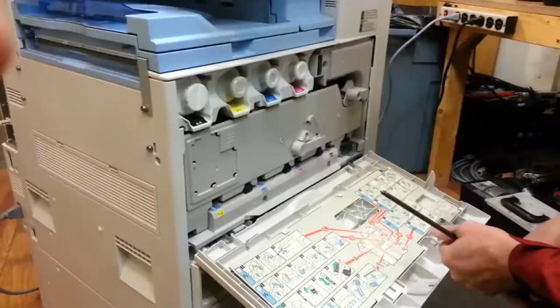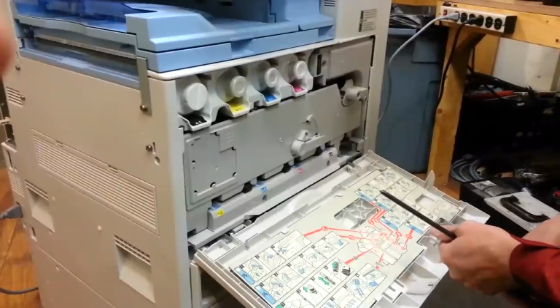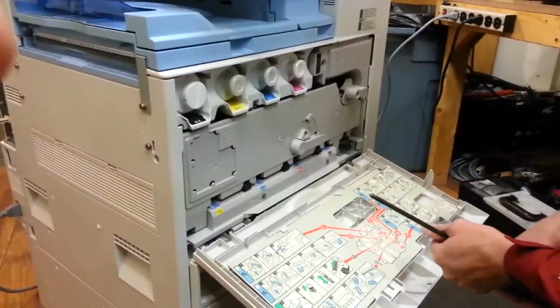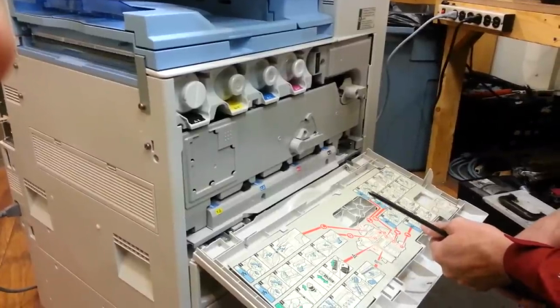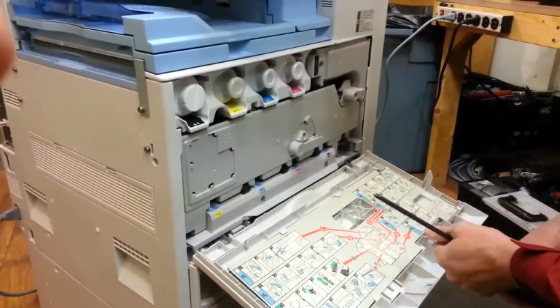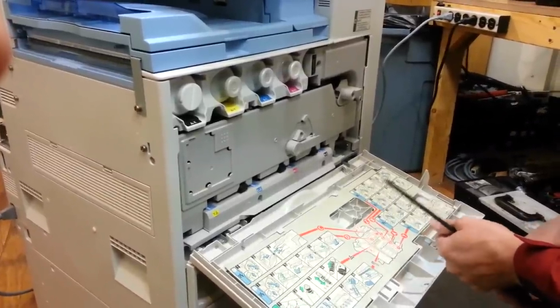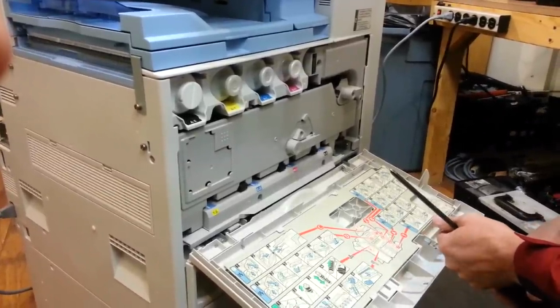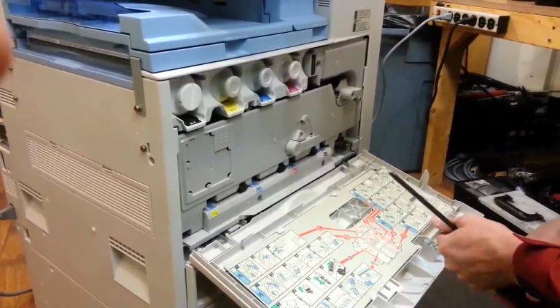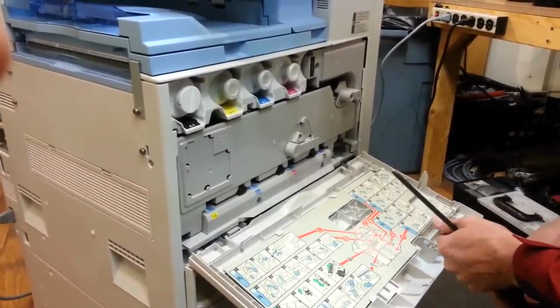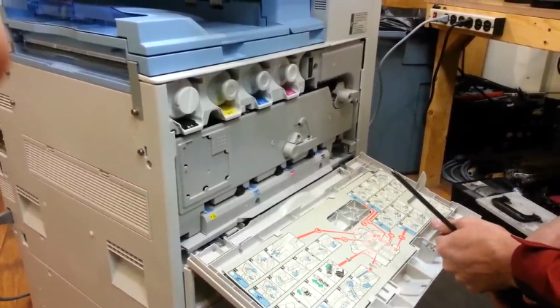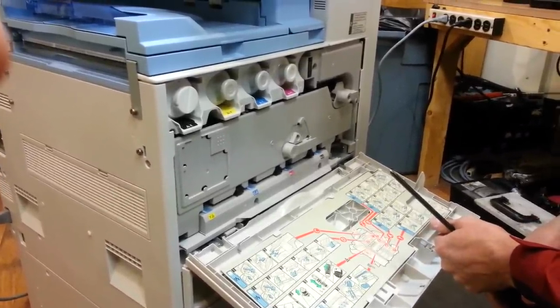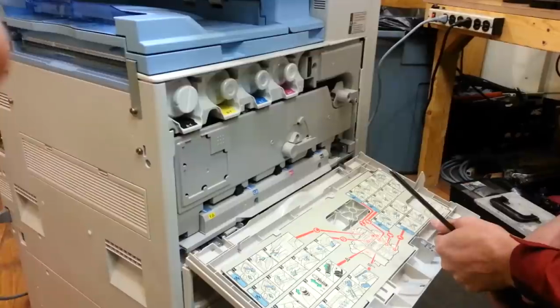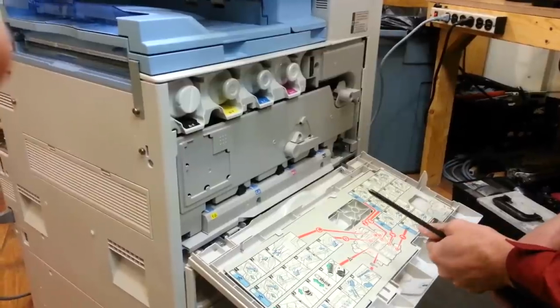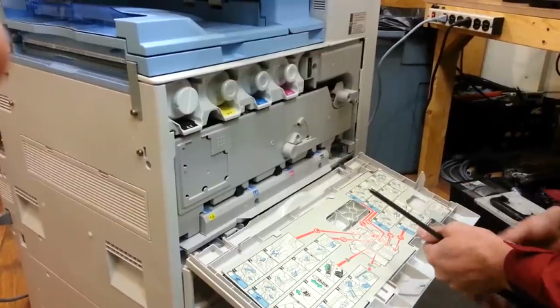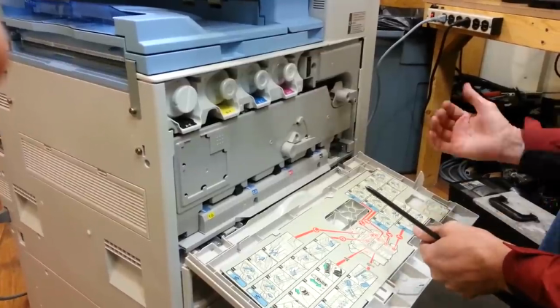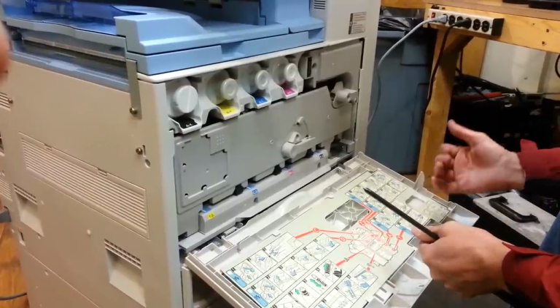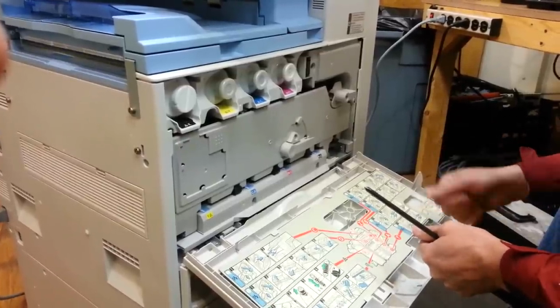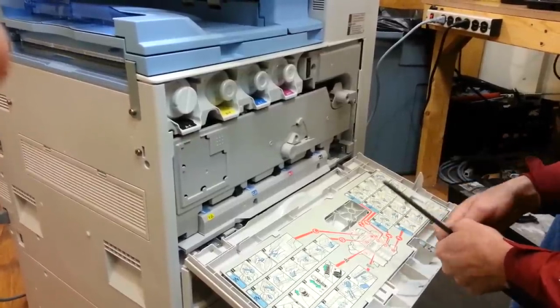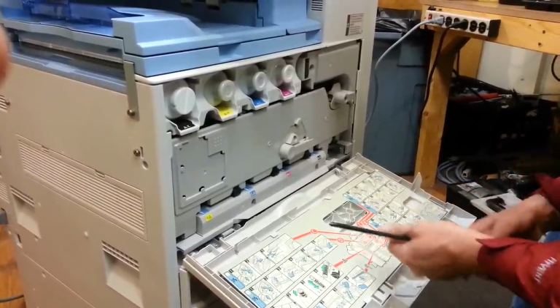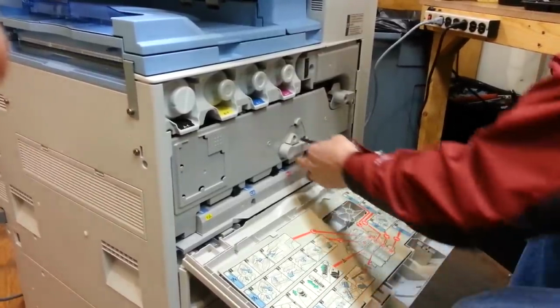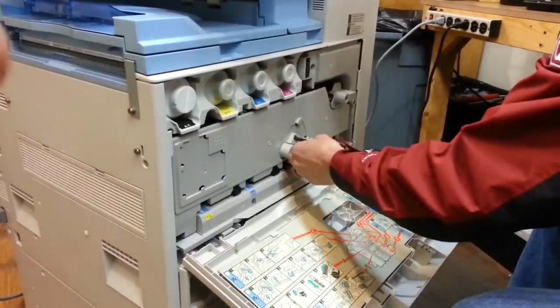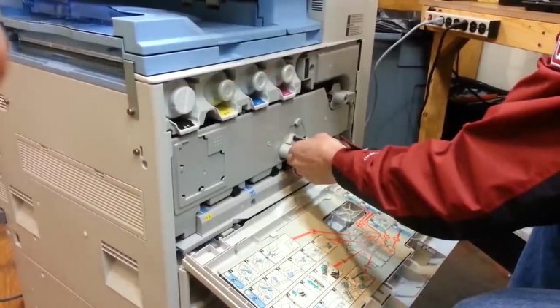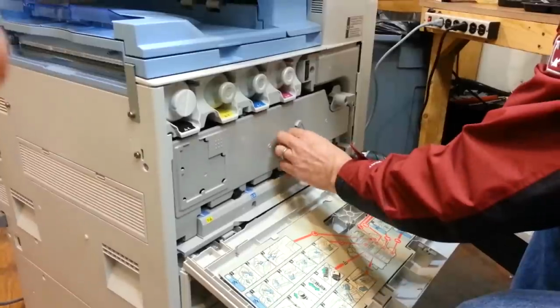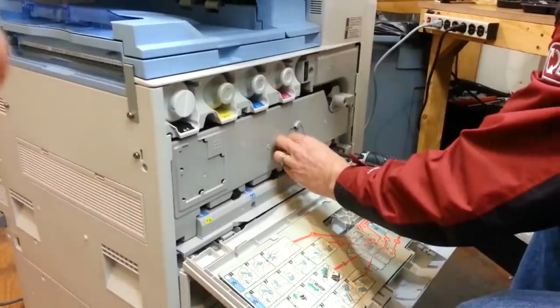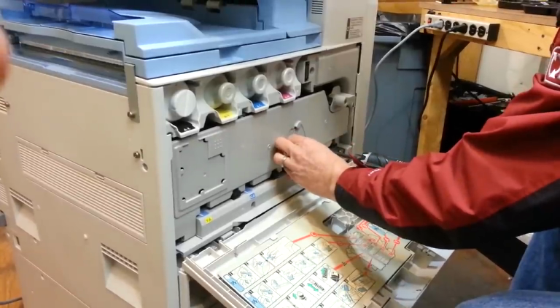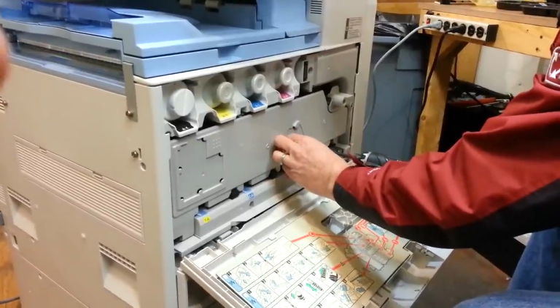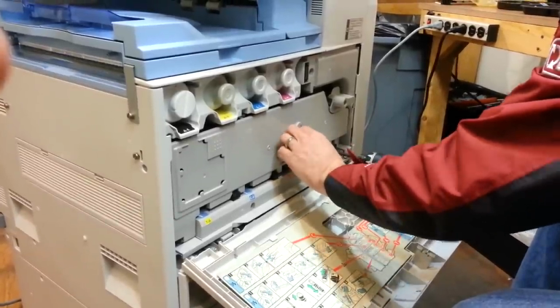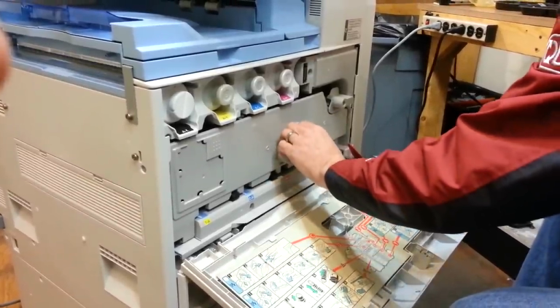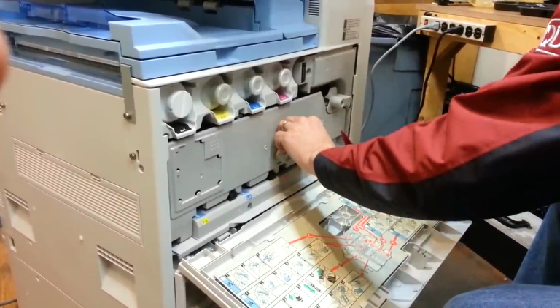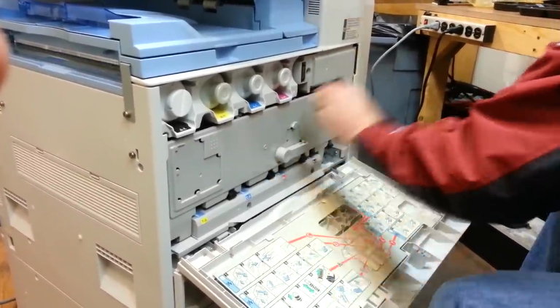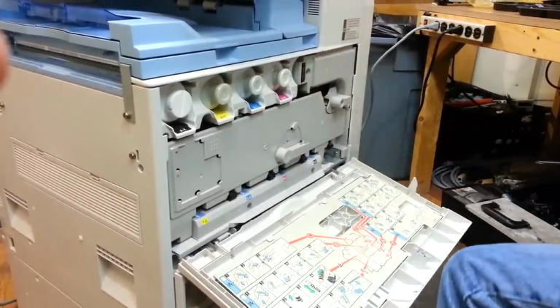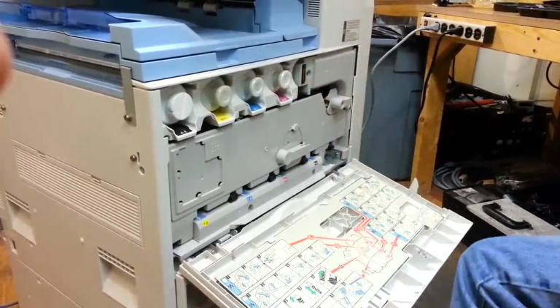This is how to clean a charge roller in a PCU/drum unit. You'll open up the front door, pull this locking screw out, and set it aside.